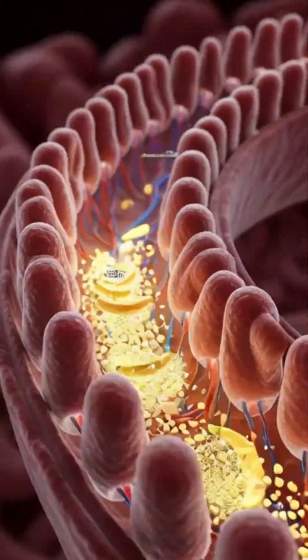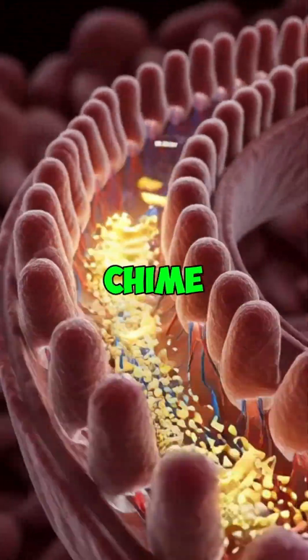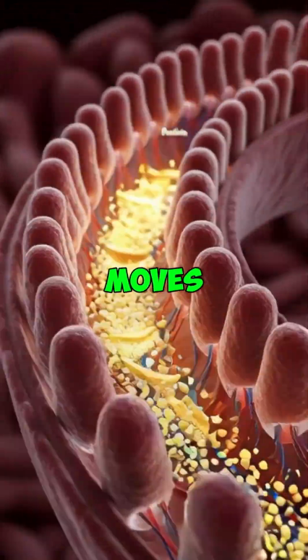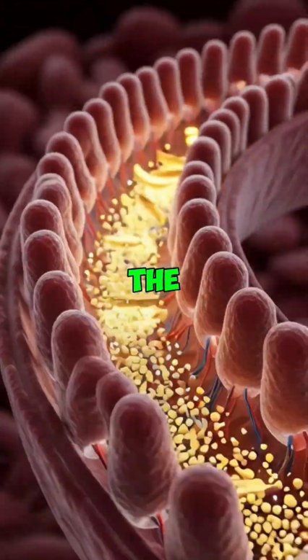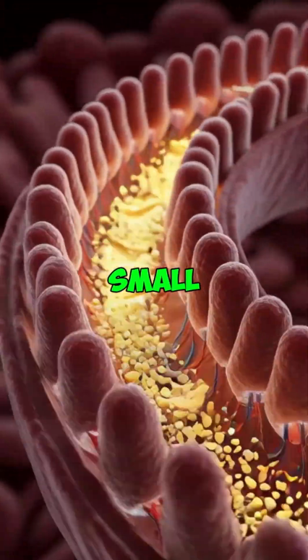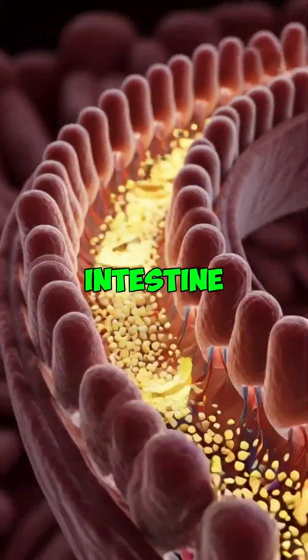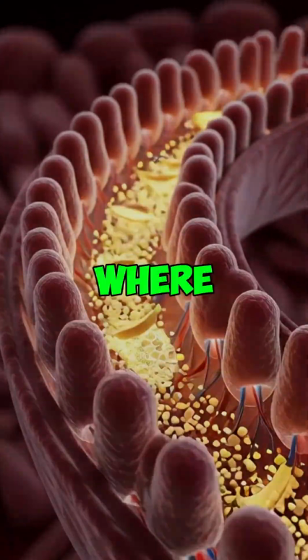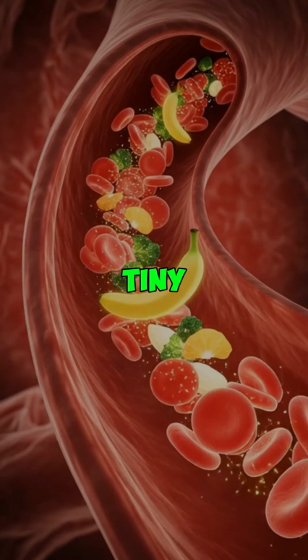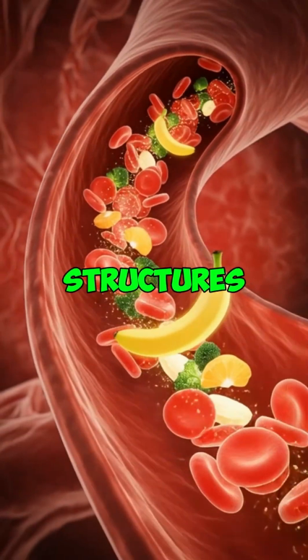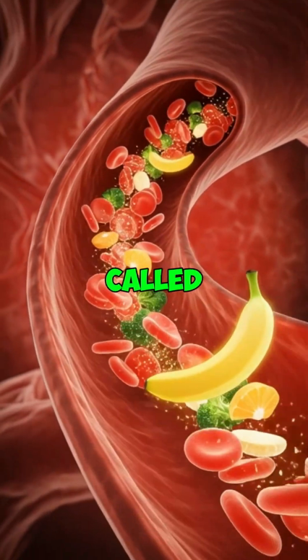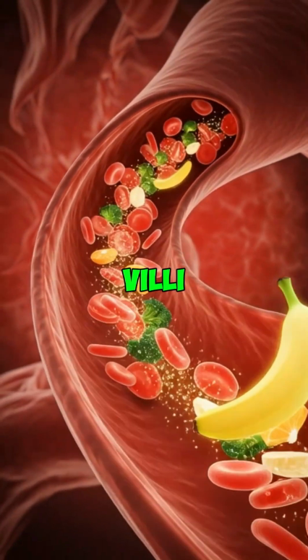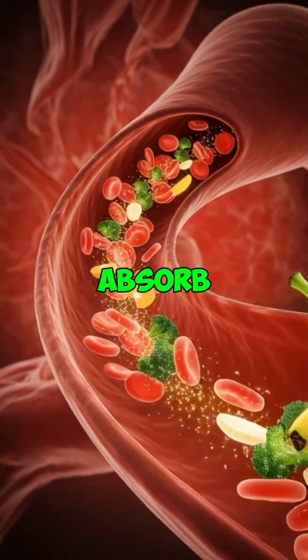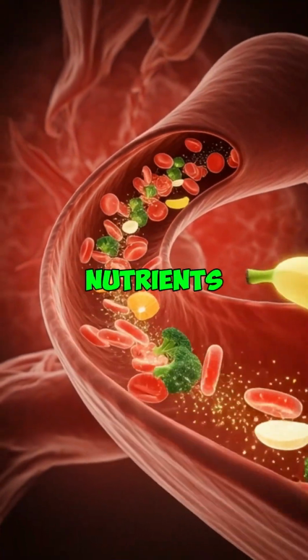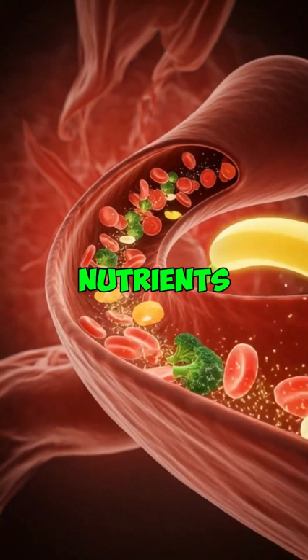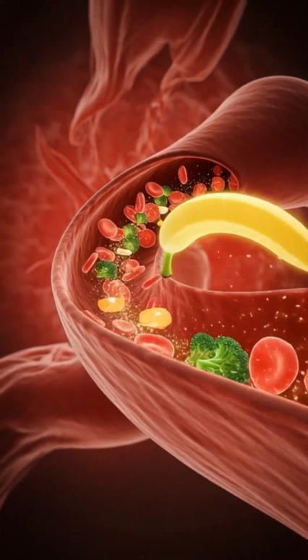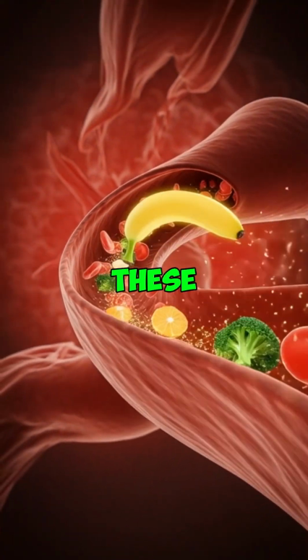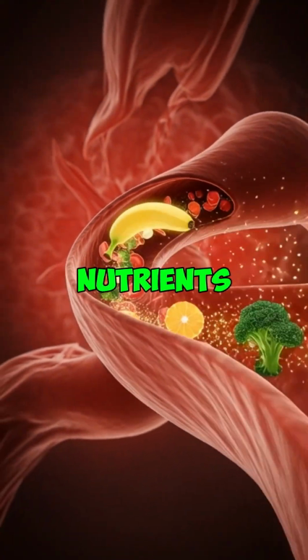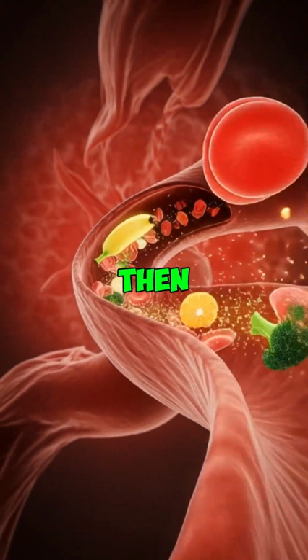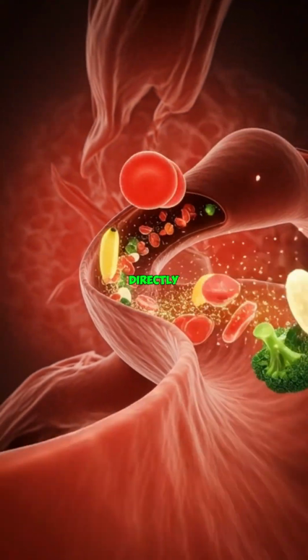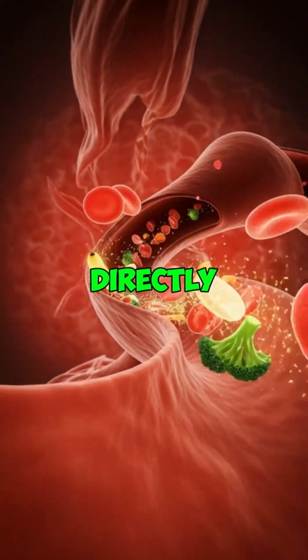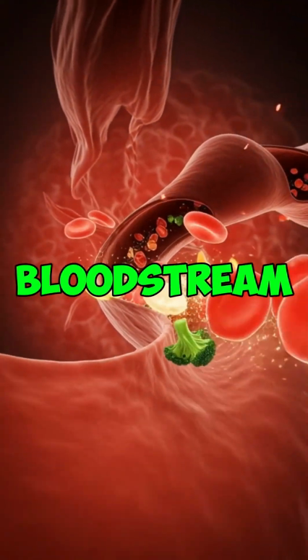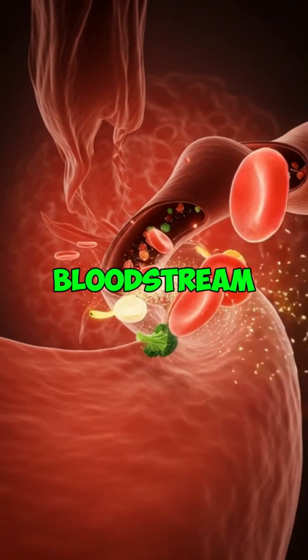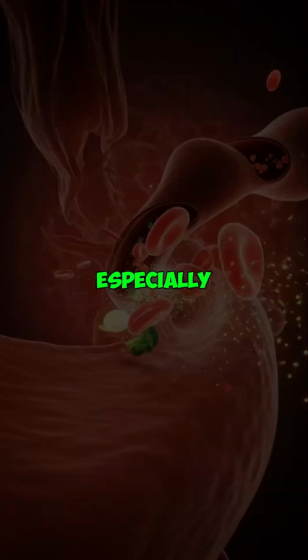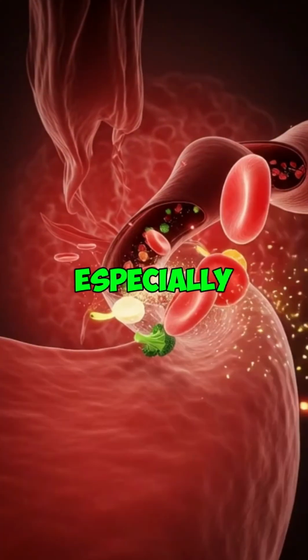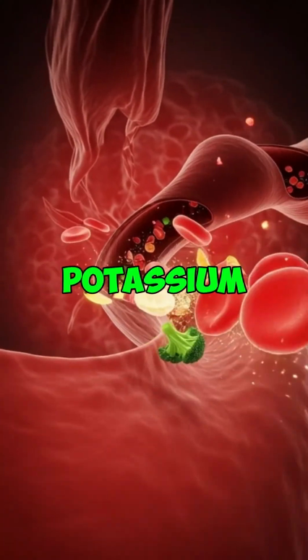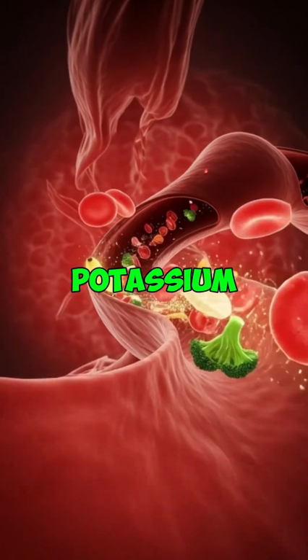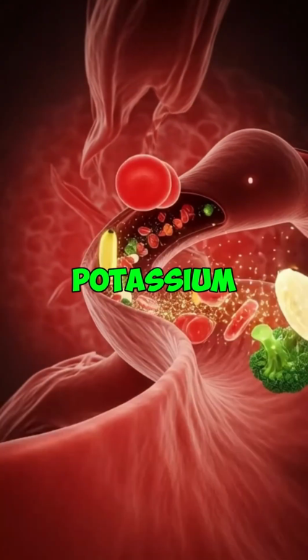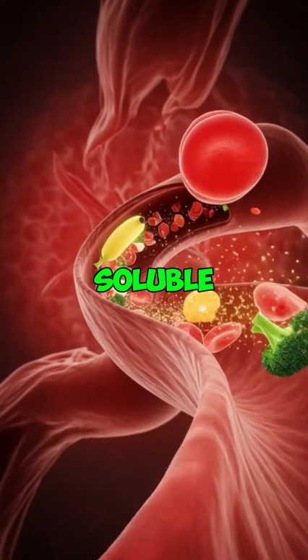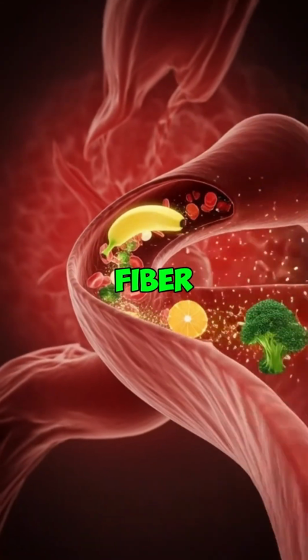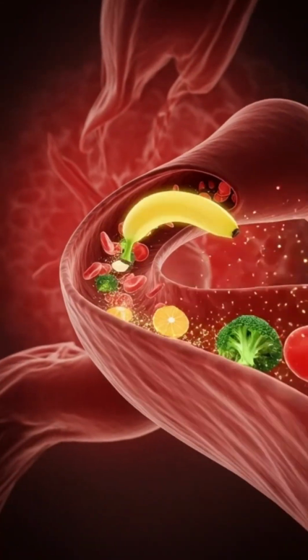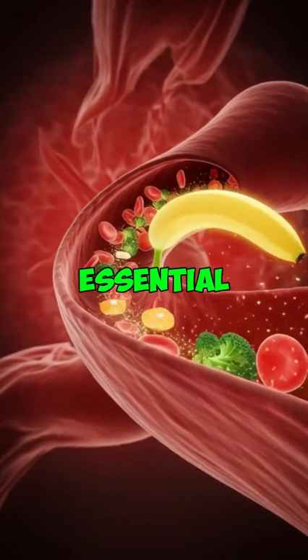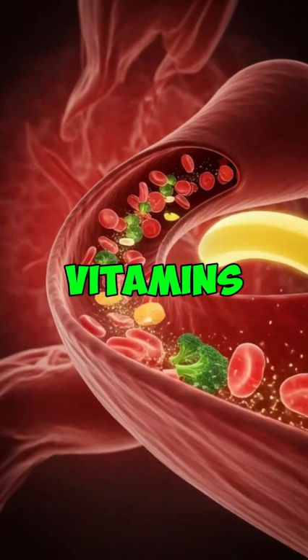The chyme moves into the small intestine, where tiny structures called villi absorb the nutrients. These nutrients then pass directly into the bloodstream, especially potassium, soluble fiber and essential vitamins.